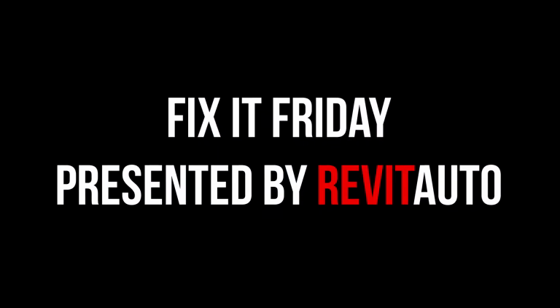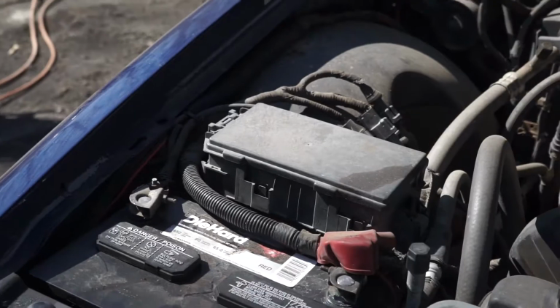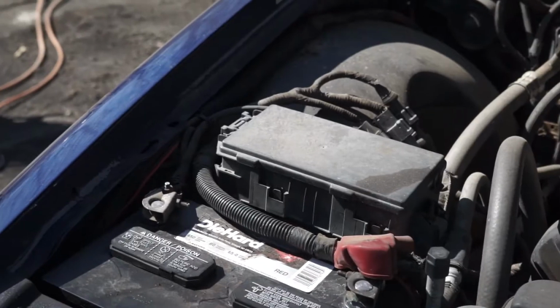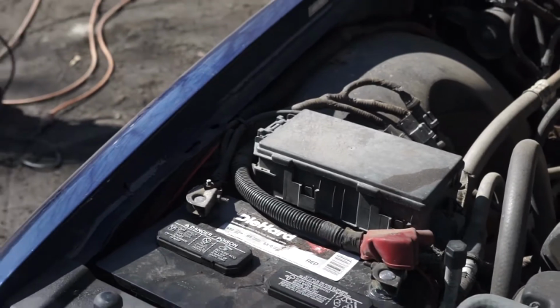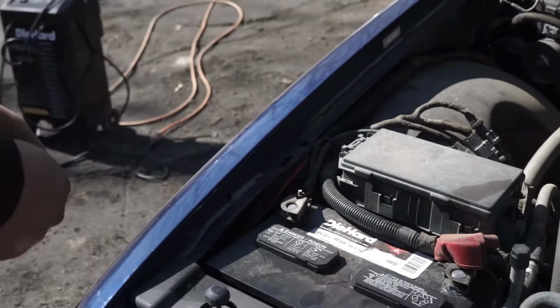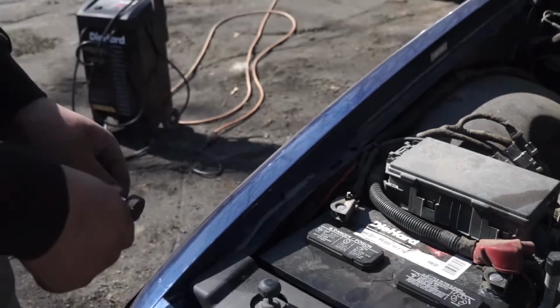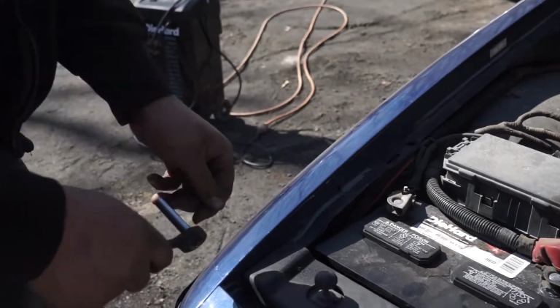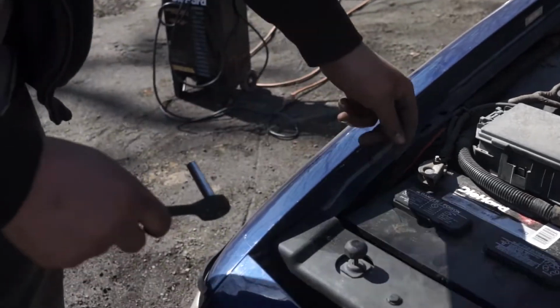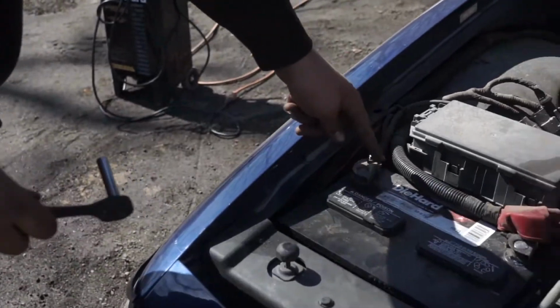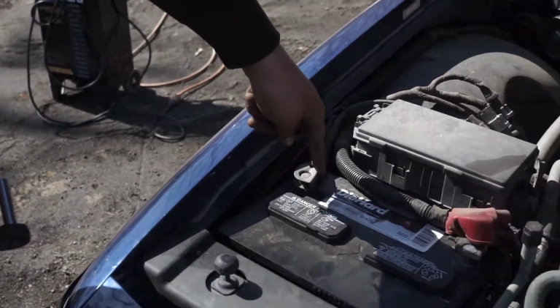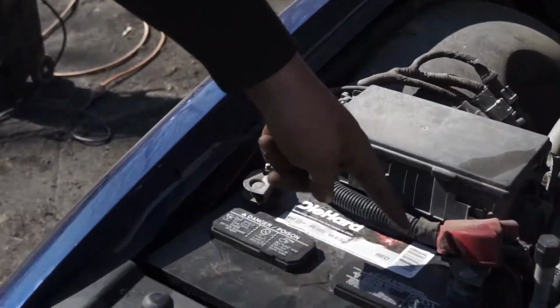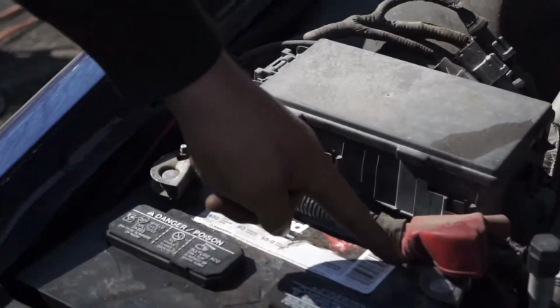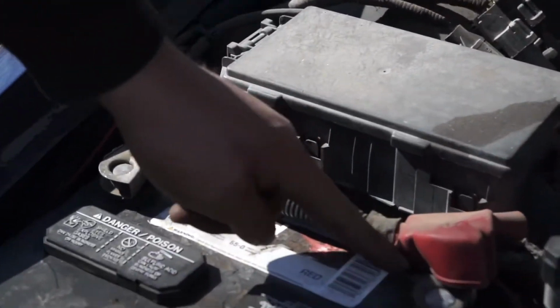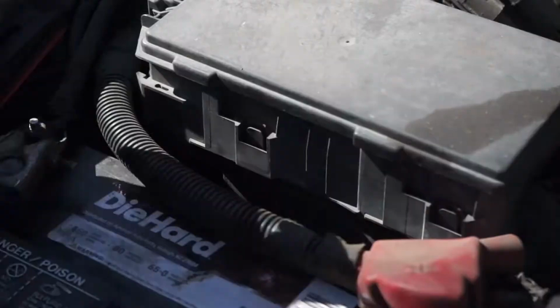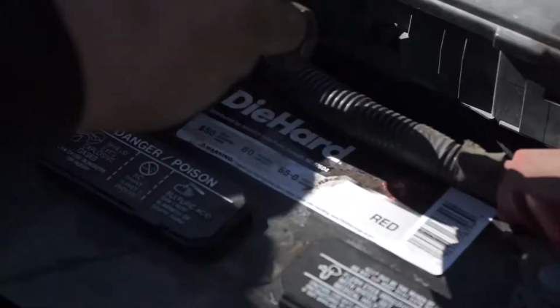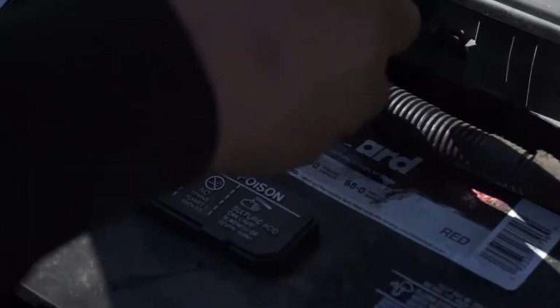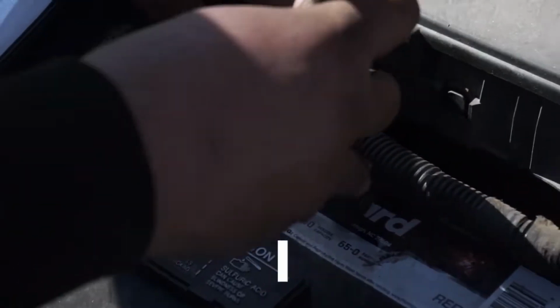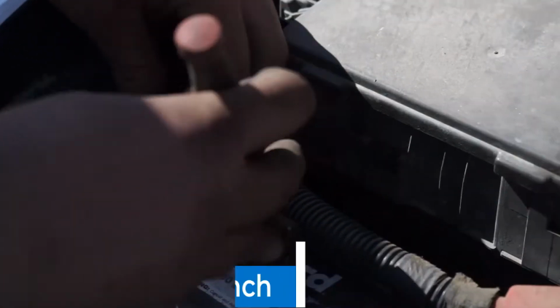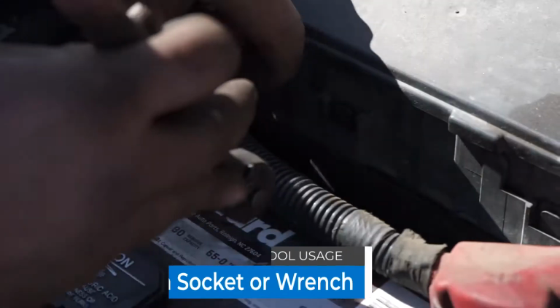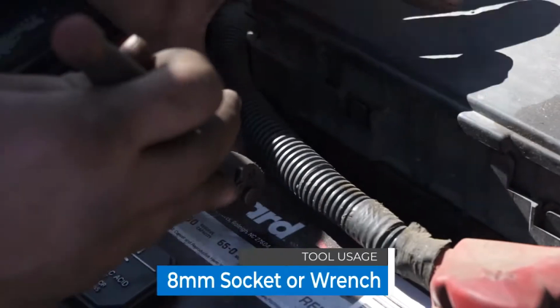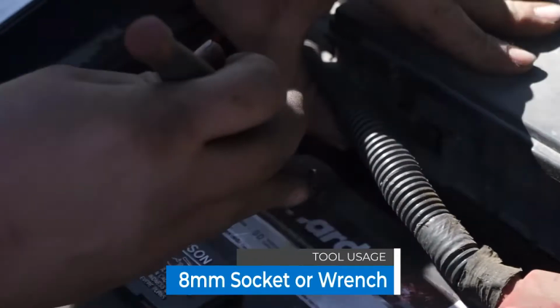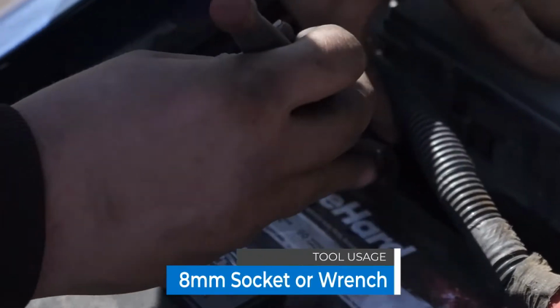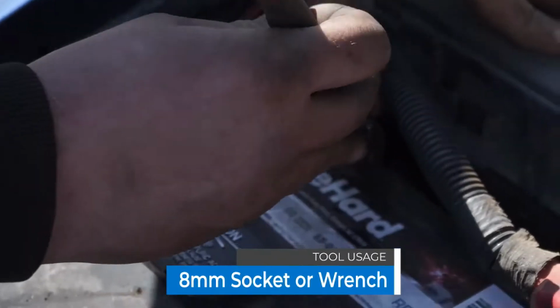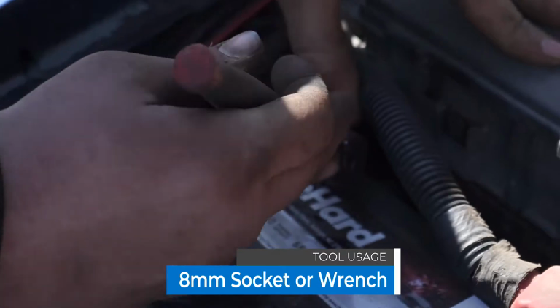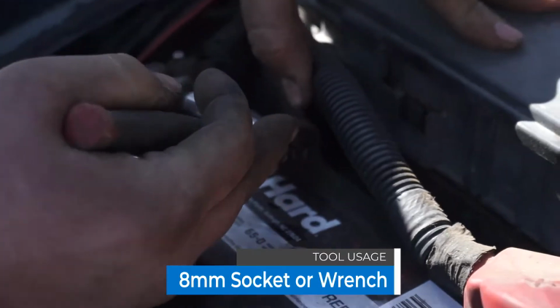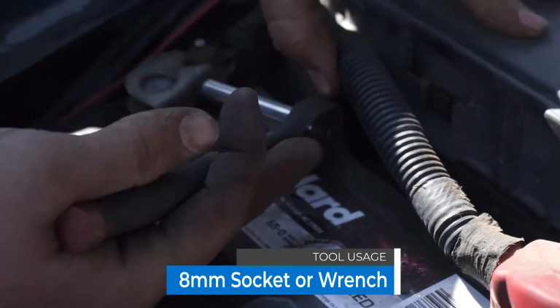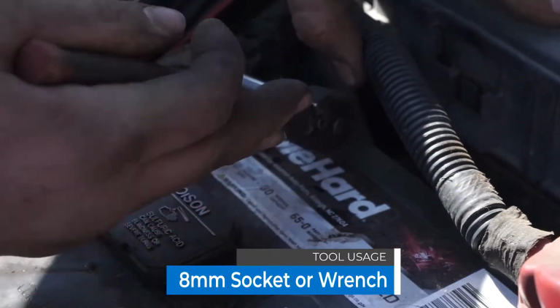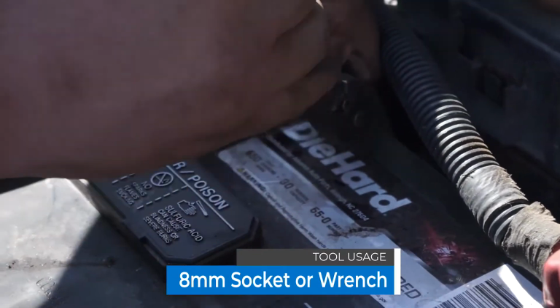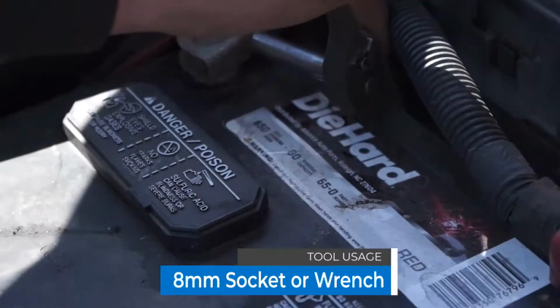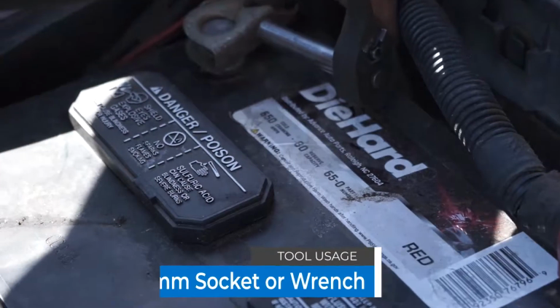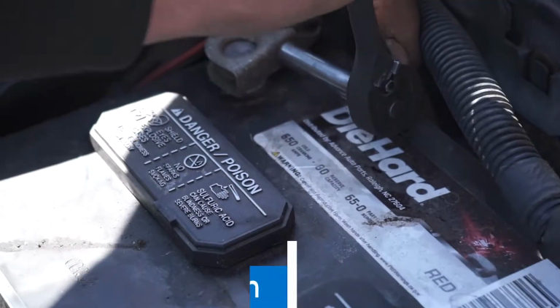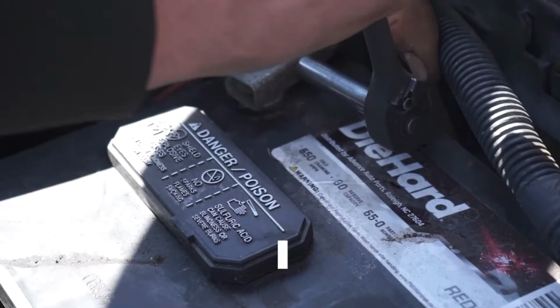So what you're going to want to do first, you're going to want to loosen up the terminals. Just take an 8mm socket — we'll get a wrench, but the socket's faster.